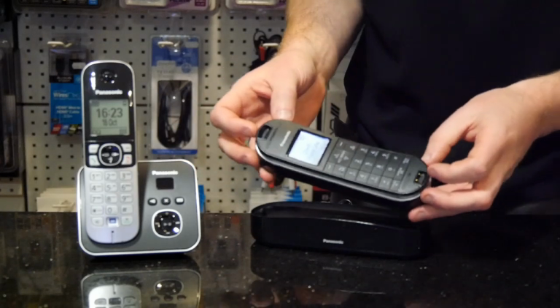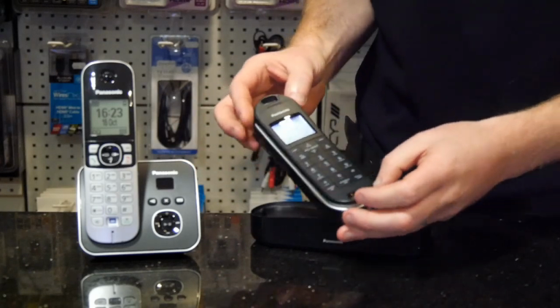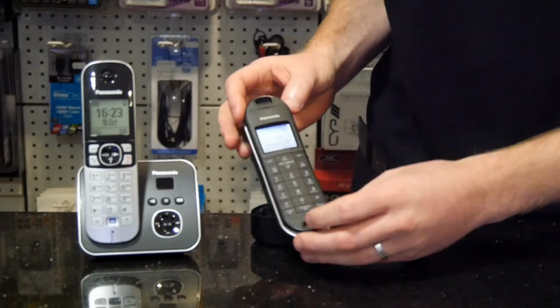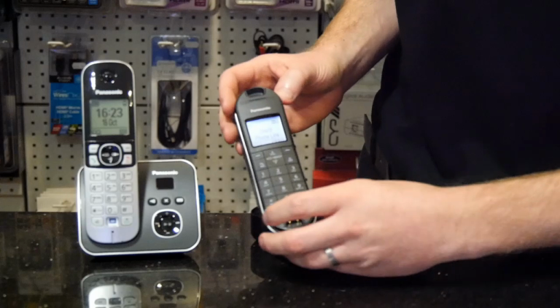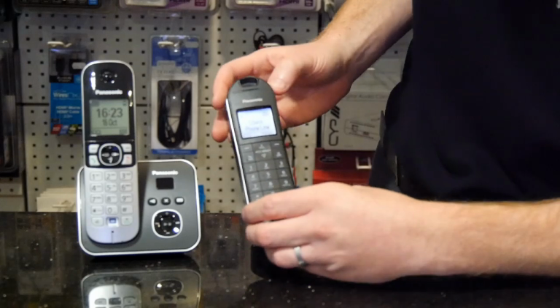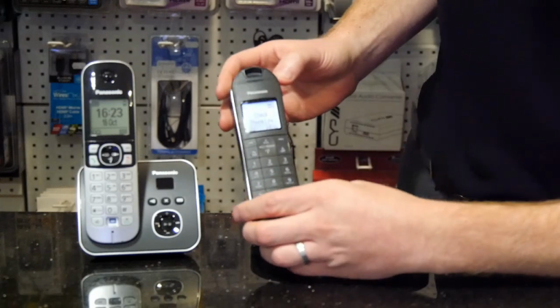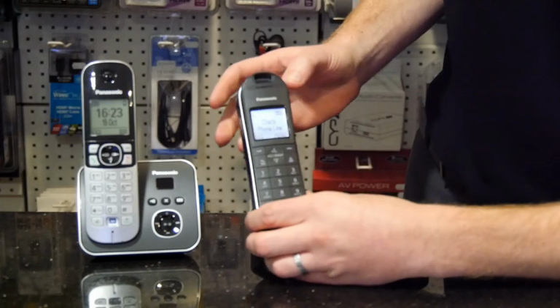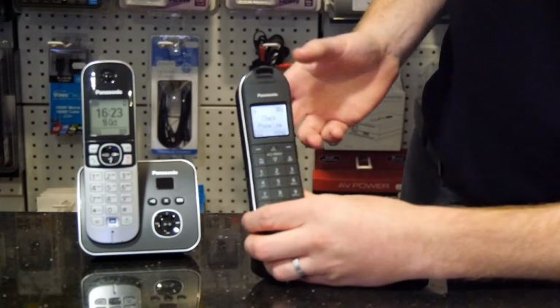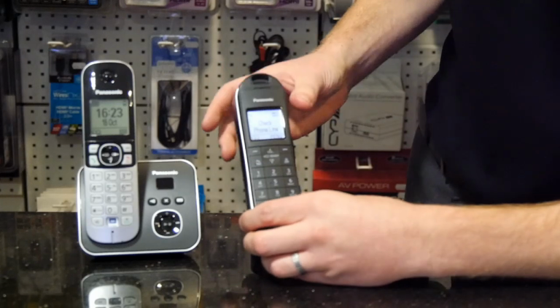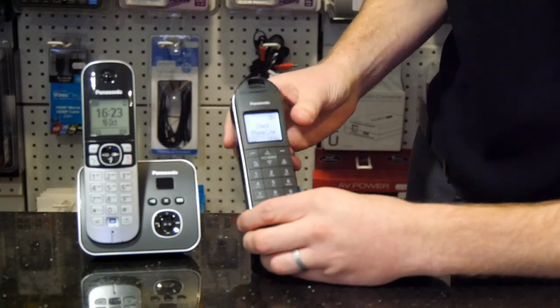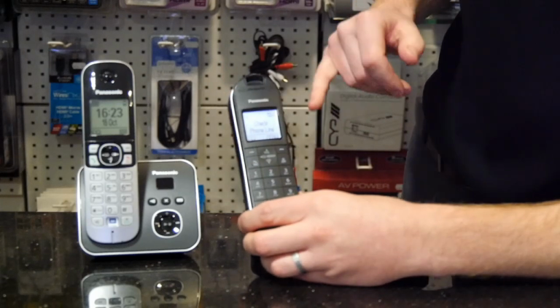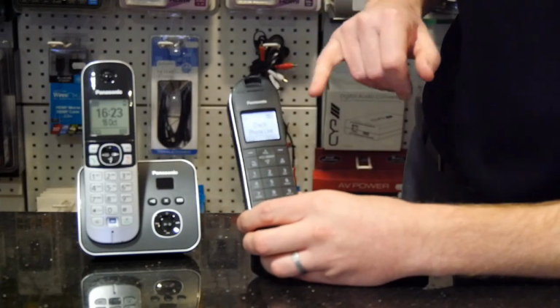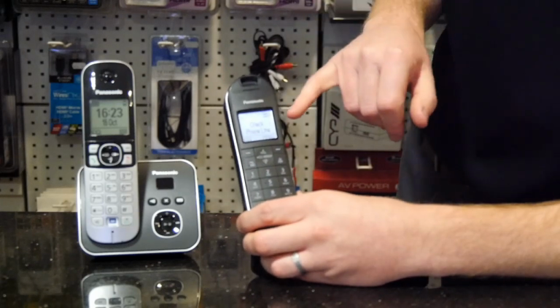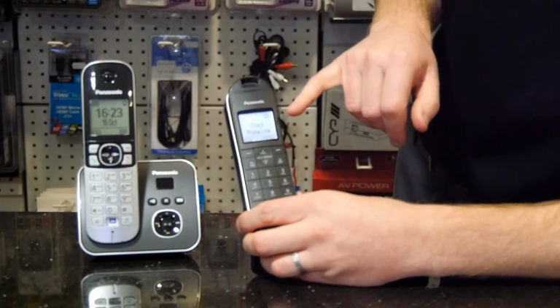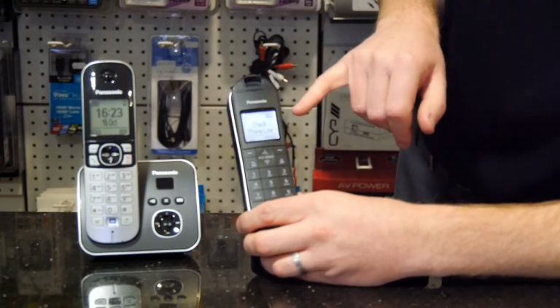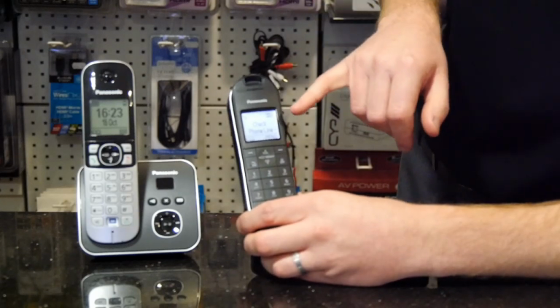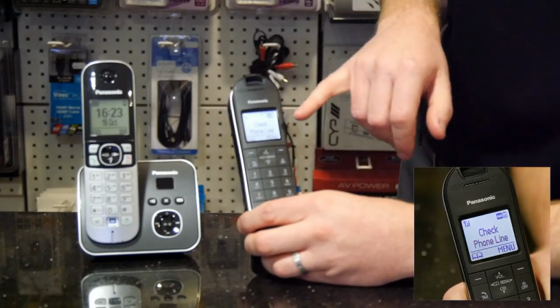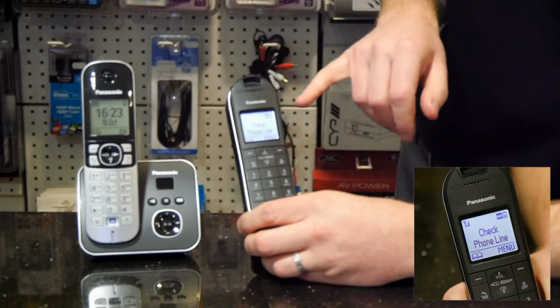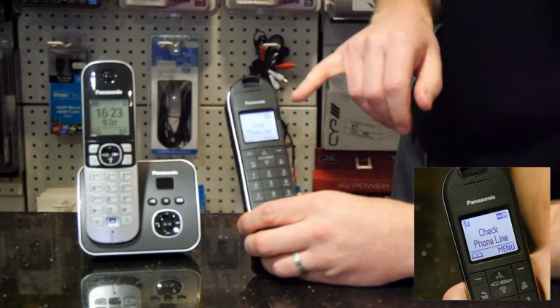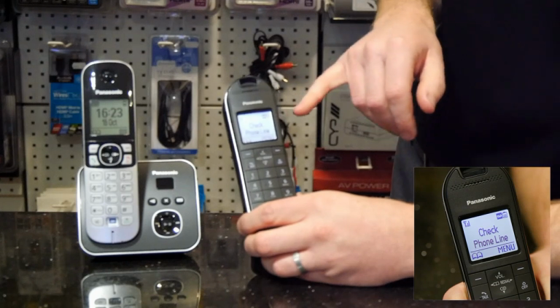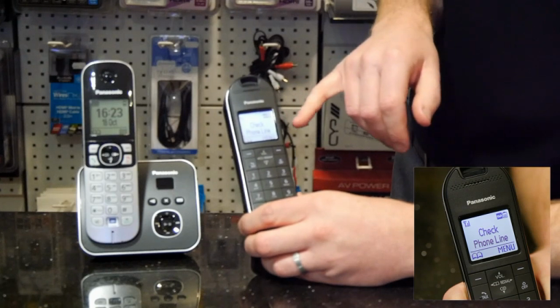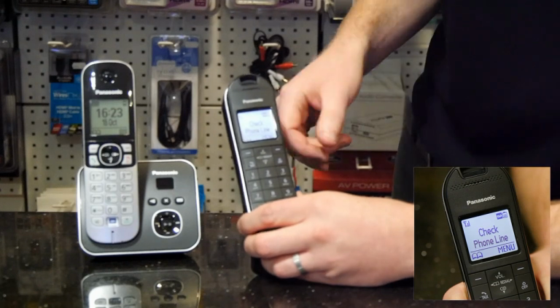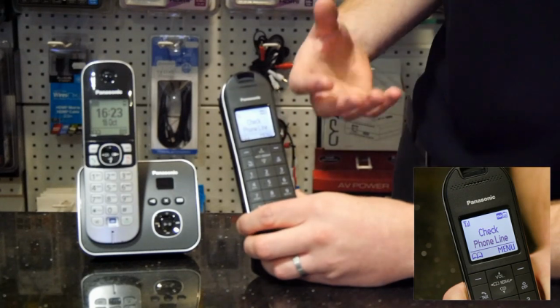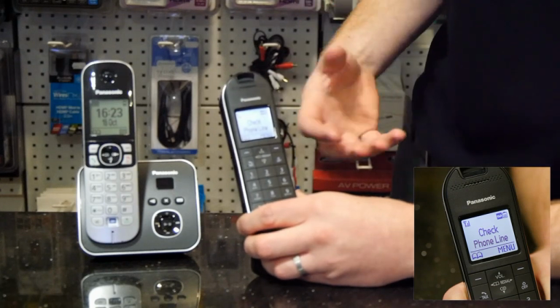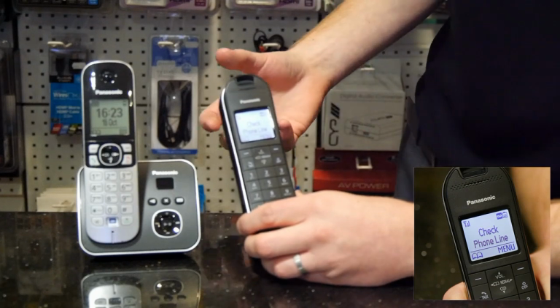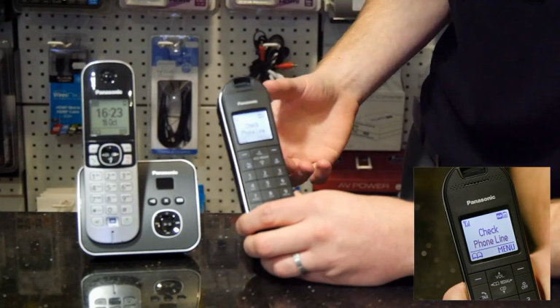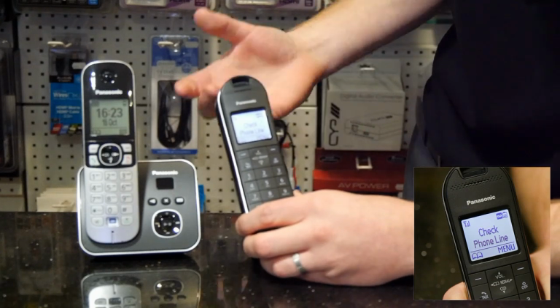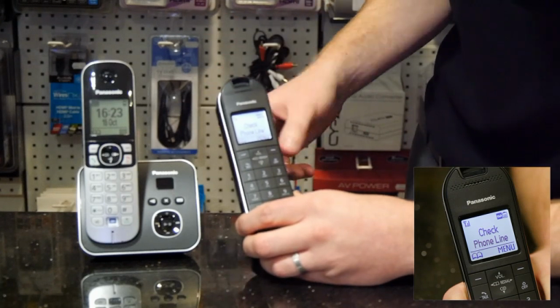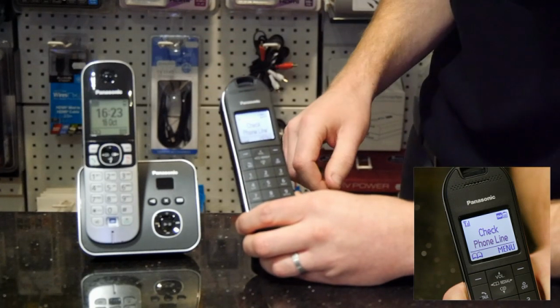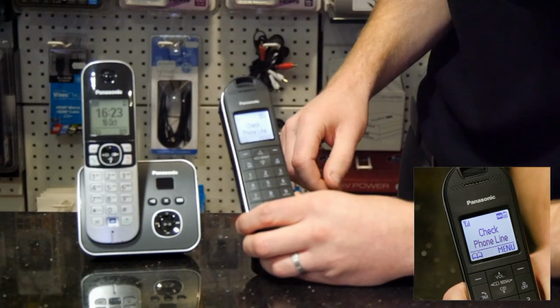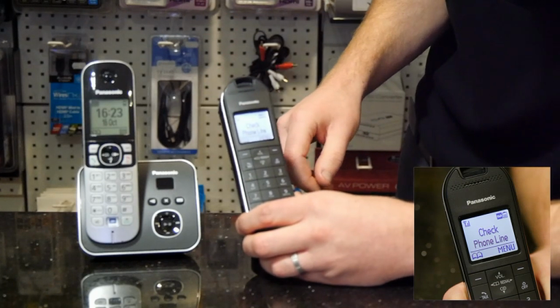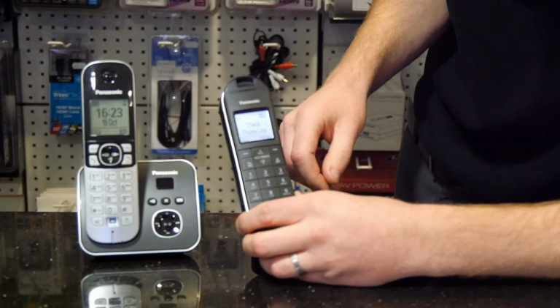Take your new handset, switch it on, set your date and time, and you're likely to see the message 'check phone line.' That is because it's not connected to a phone line and has no way of dialing out.